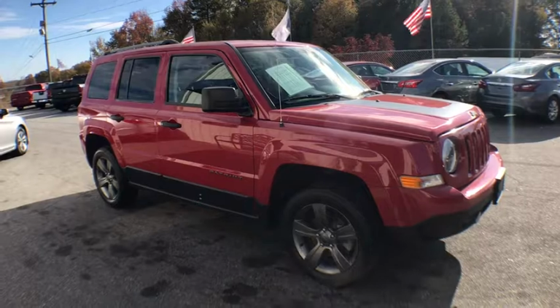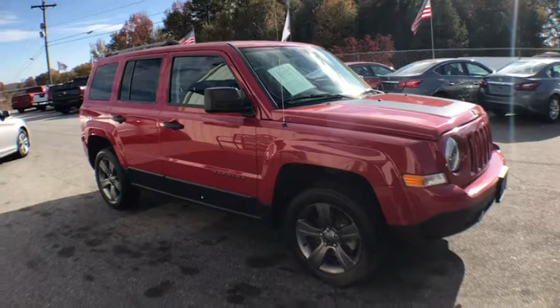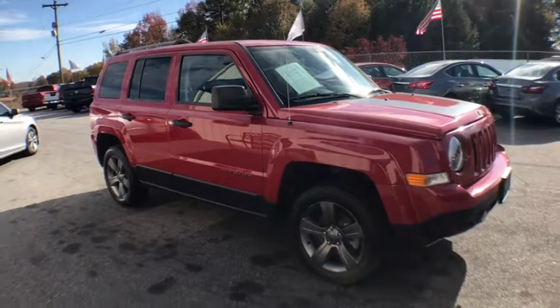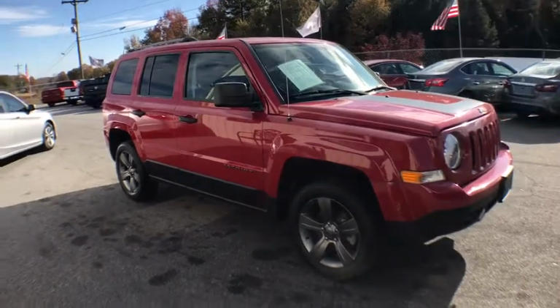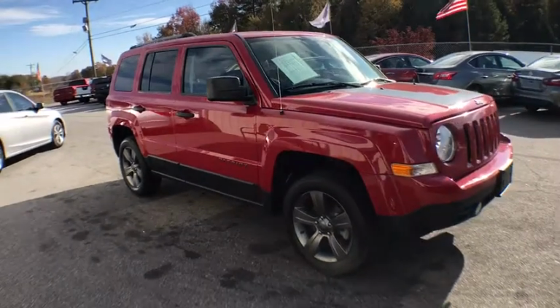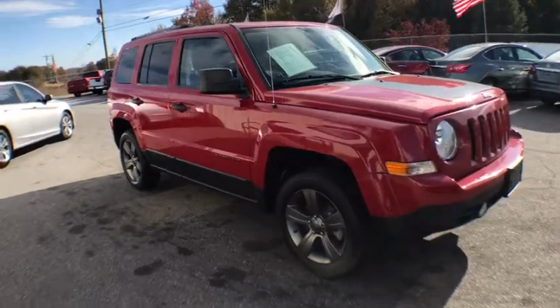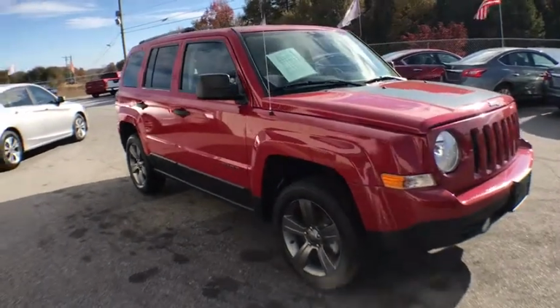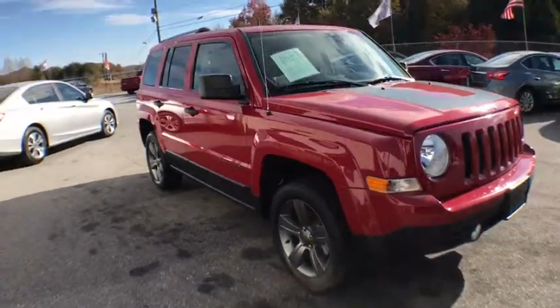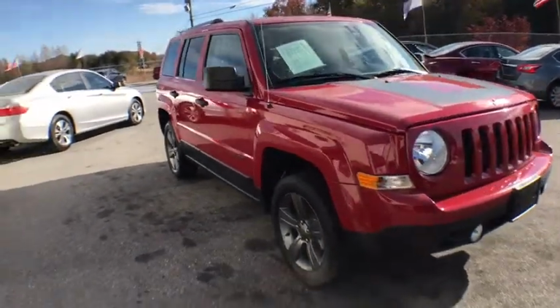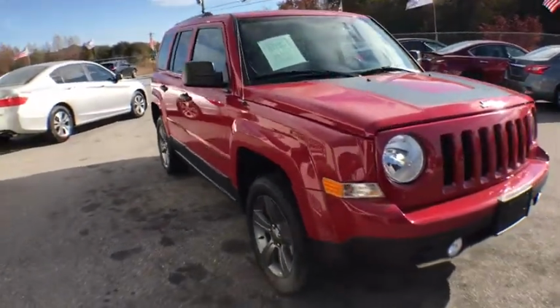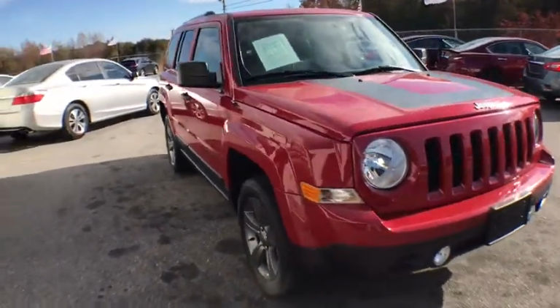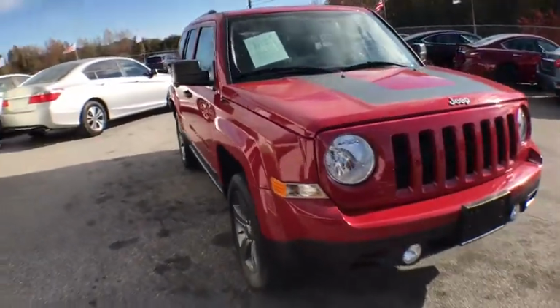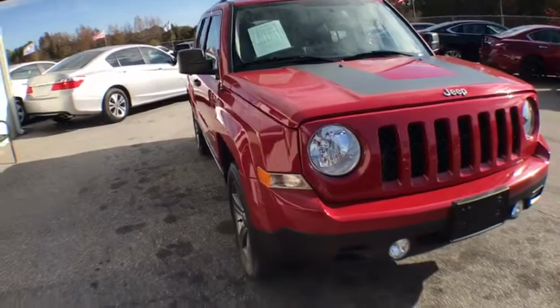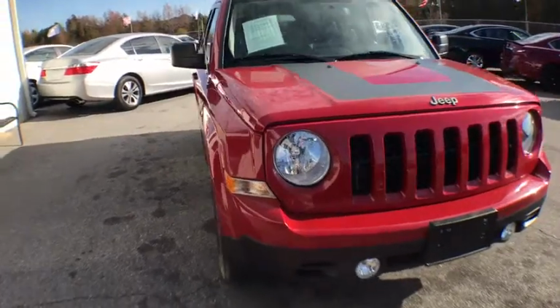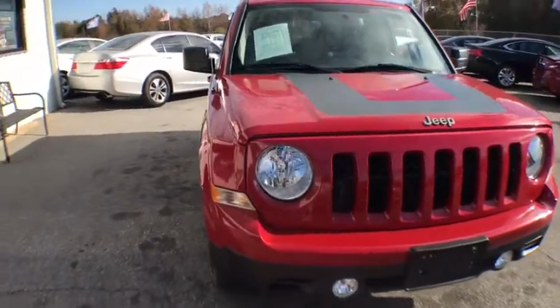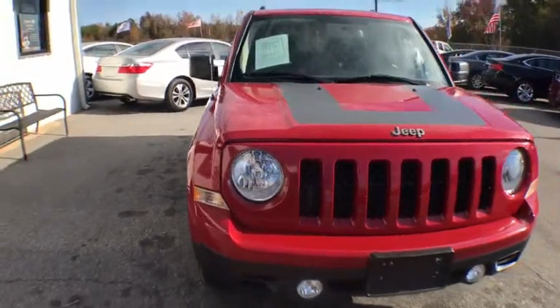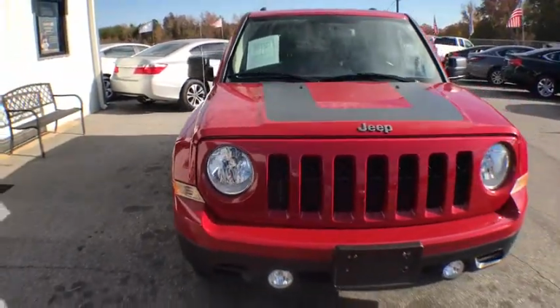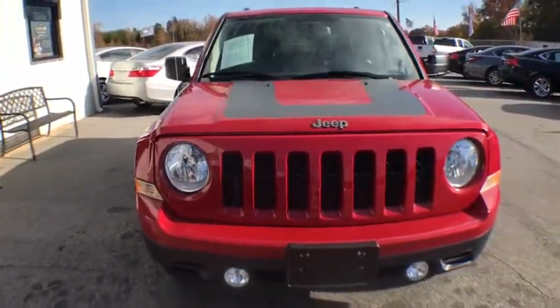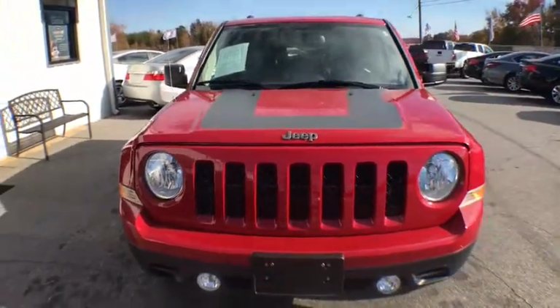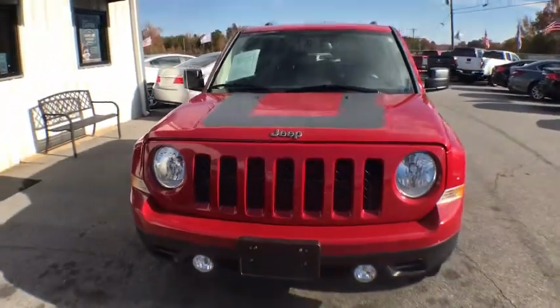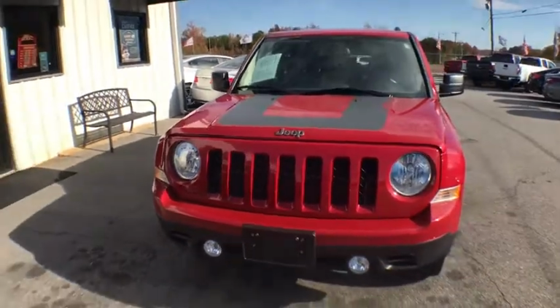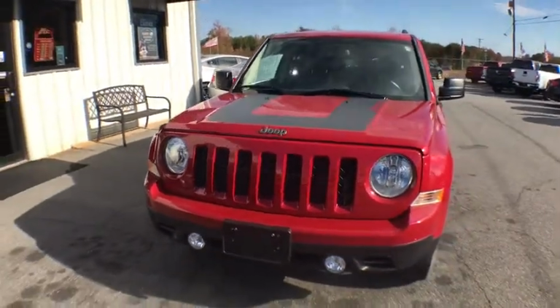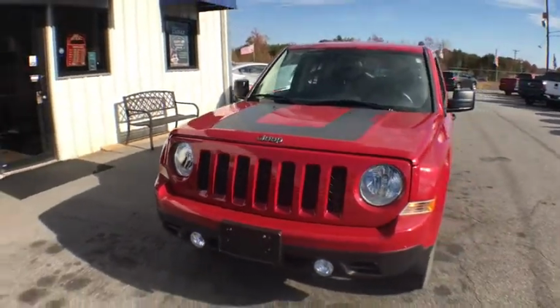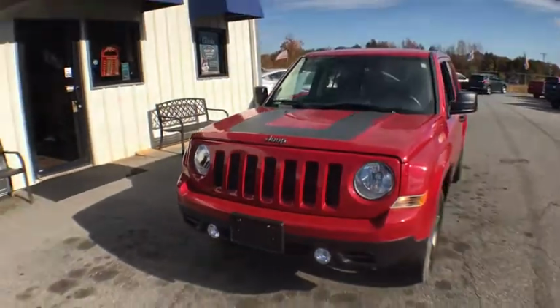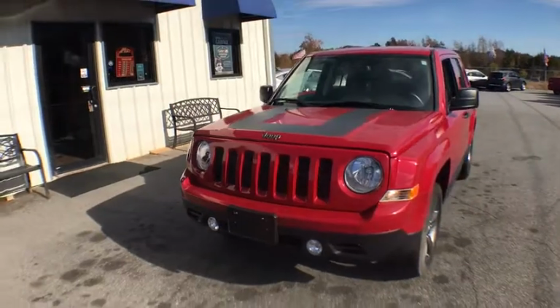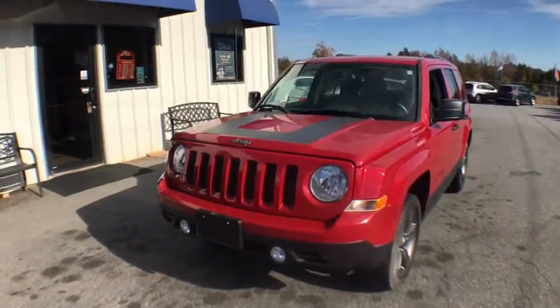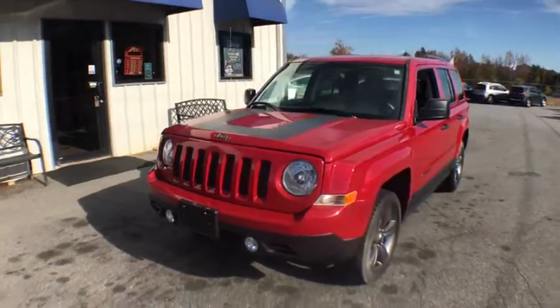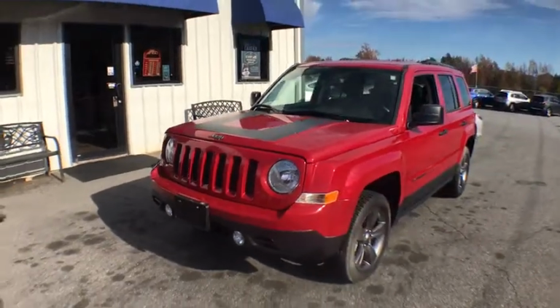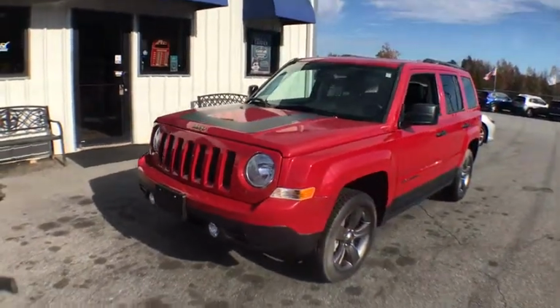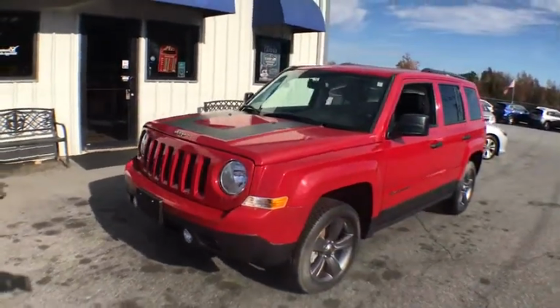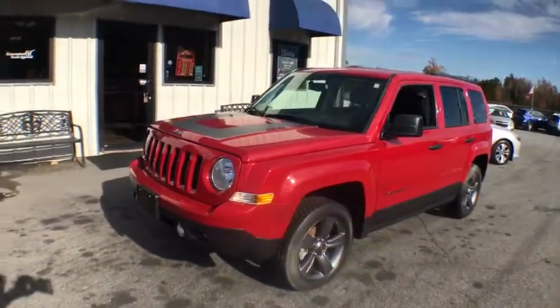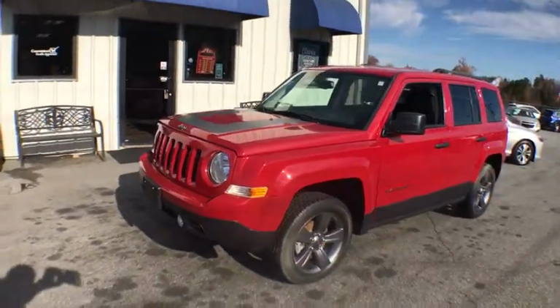Stop by and take a look at the 2017 Jeep Patriot. The Jeep Patriot is unmistakably a Jeep. It looks like a cross between a Jeep Liberty and Jeep Compass, or maybe a three-quarter scale version of the big Jeep Commander.